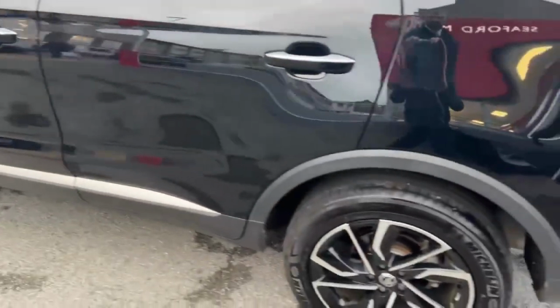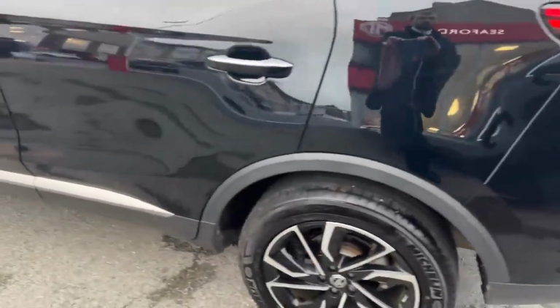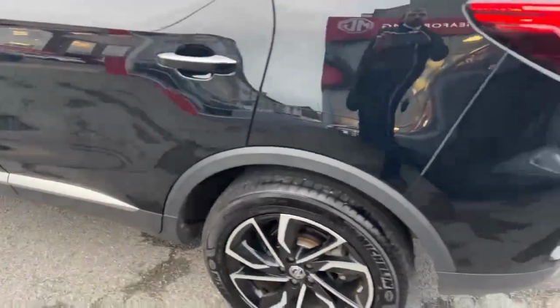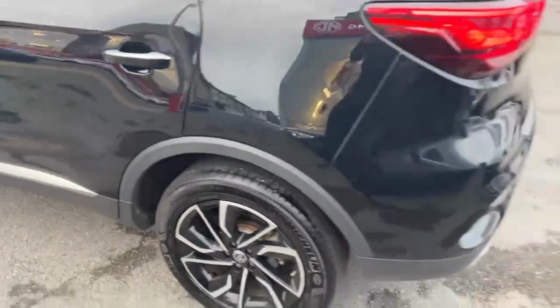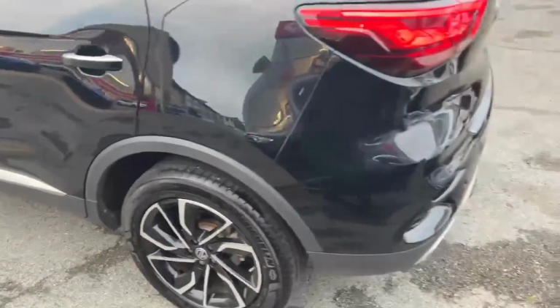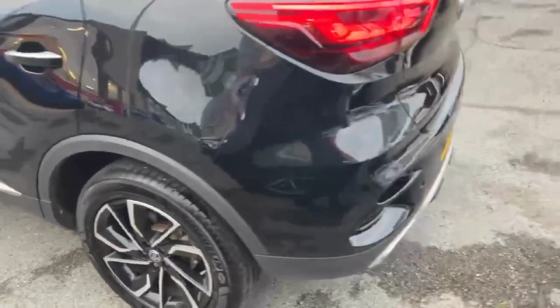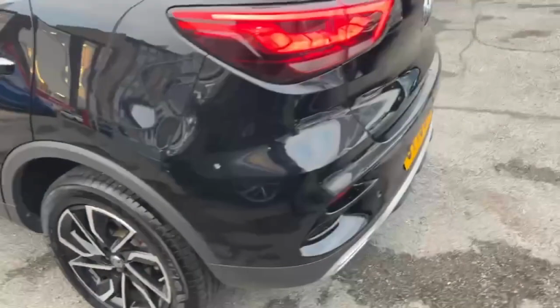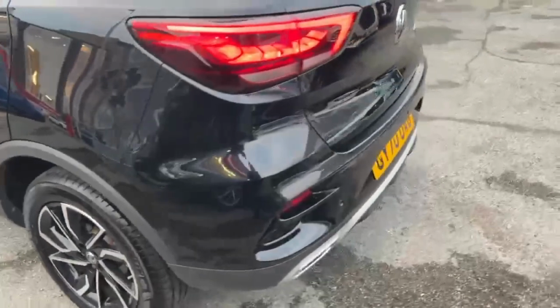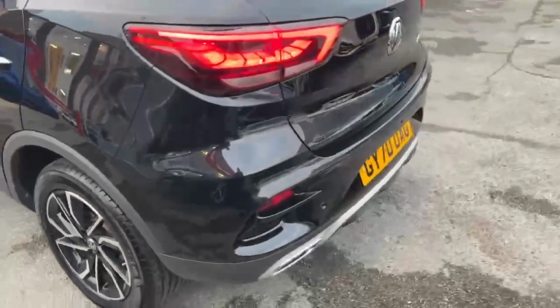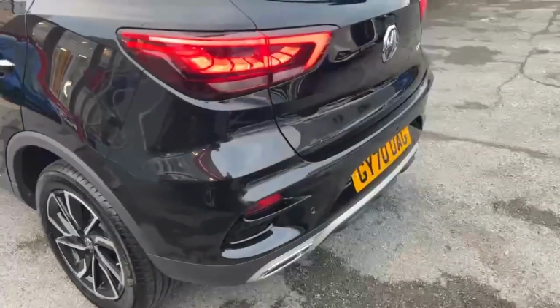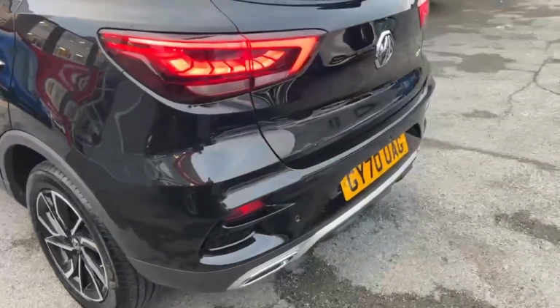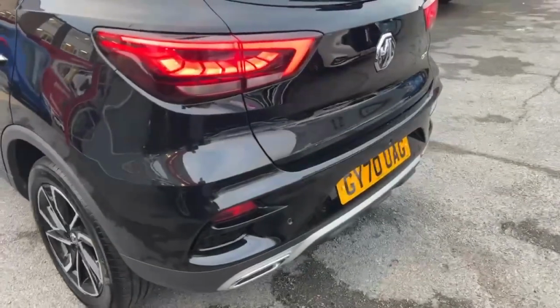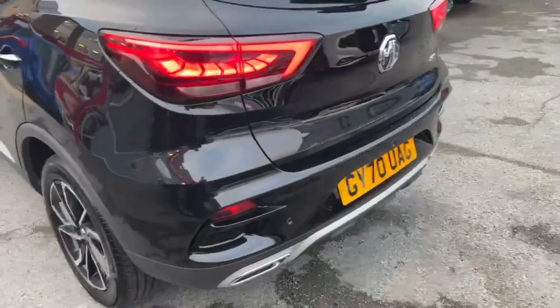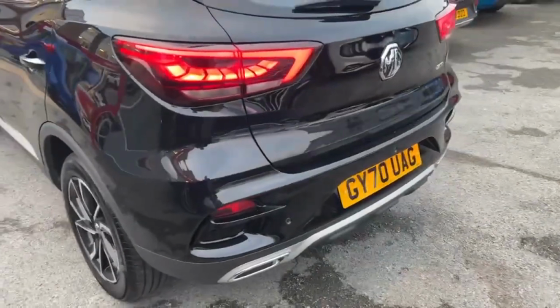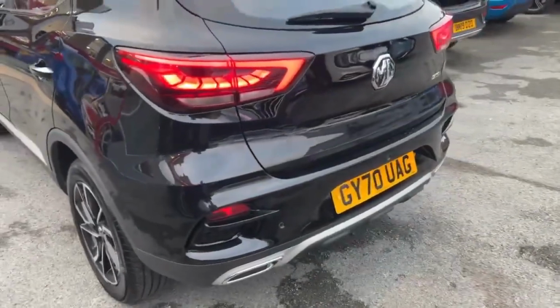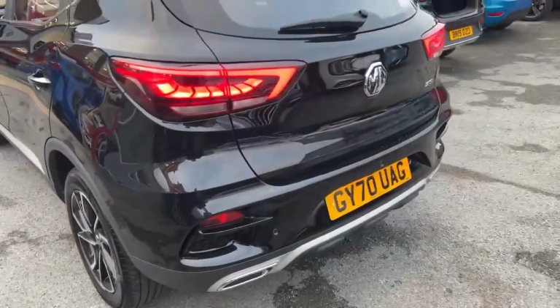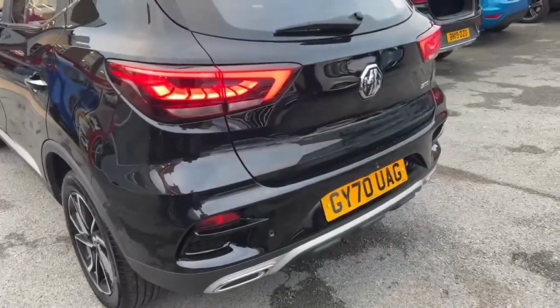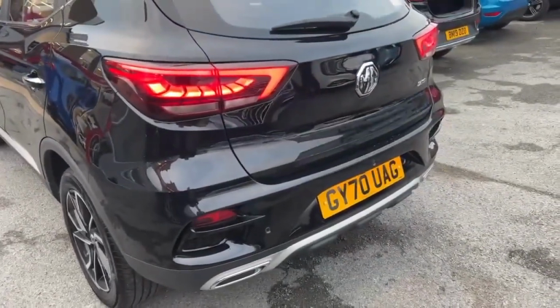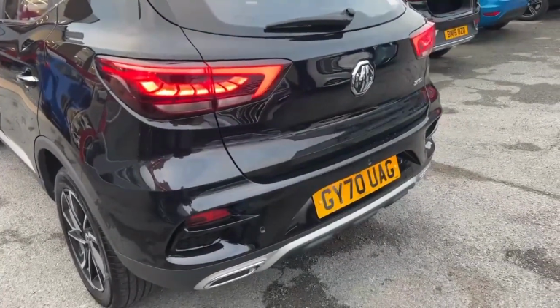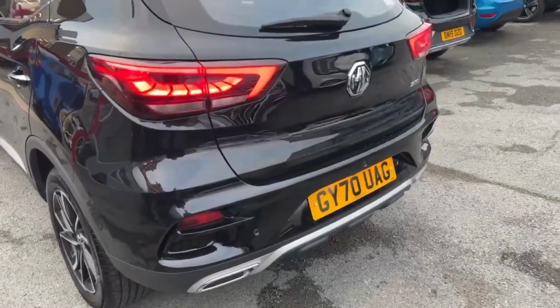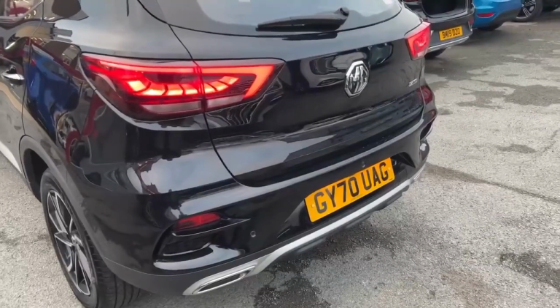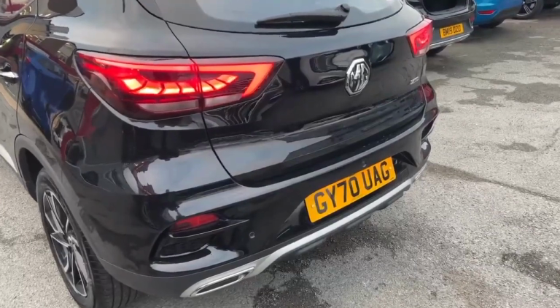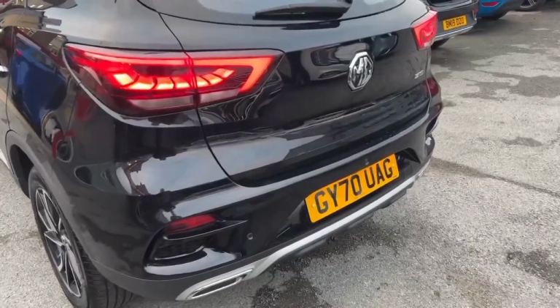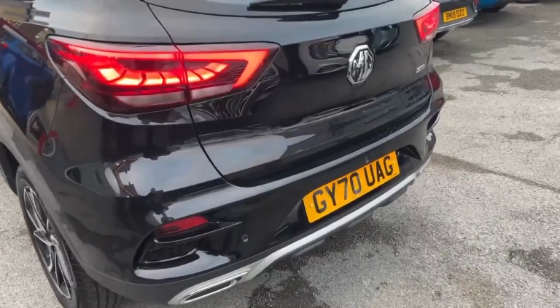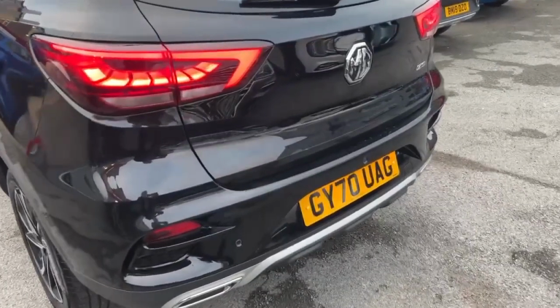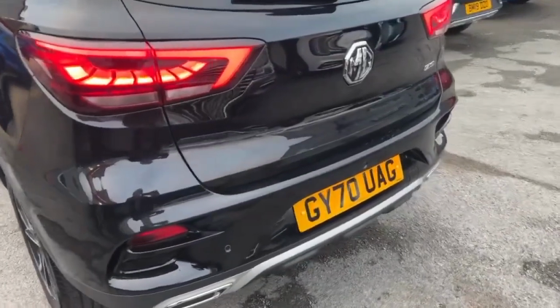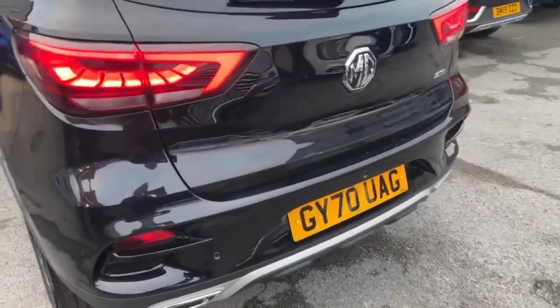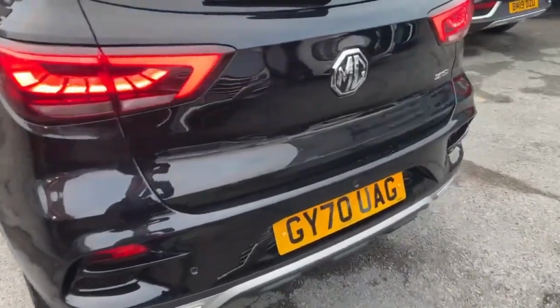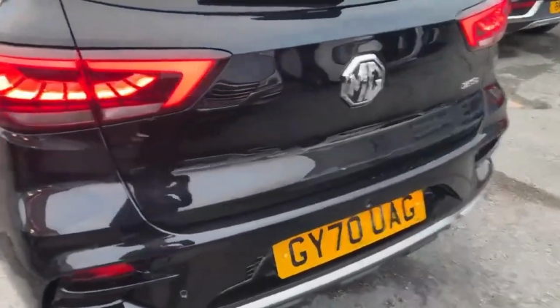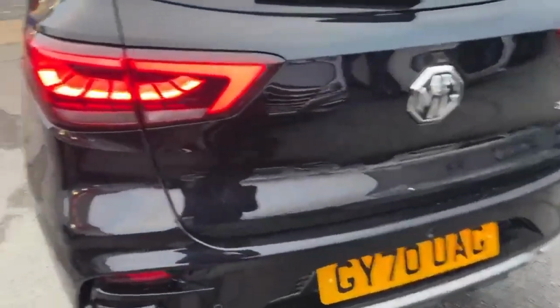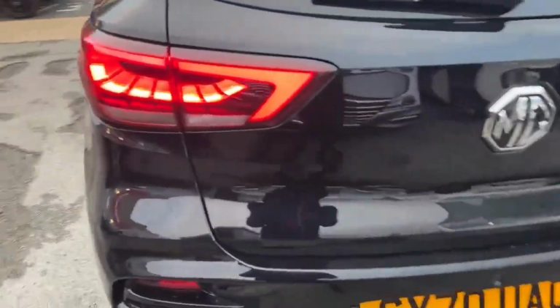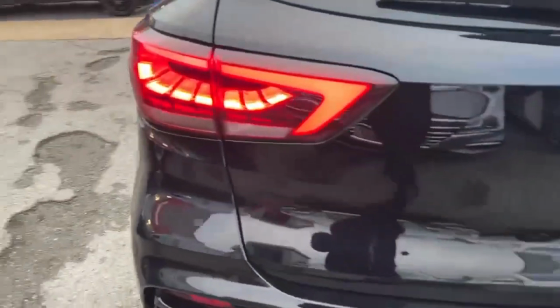Towards the rear of the vehicle, not only do you have the rear parking camera, it's a 360 camera with front as well, in addition to the rear parking sensors and LED rear tail lights.